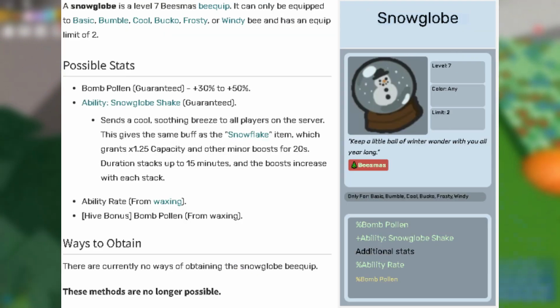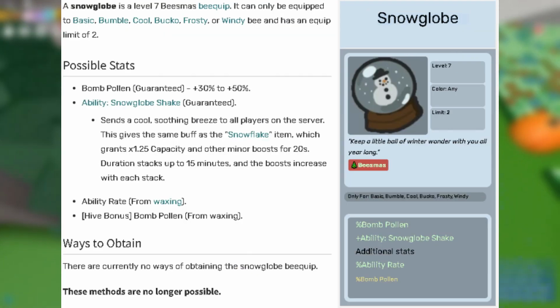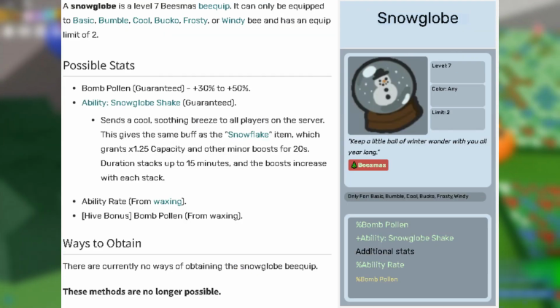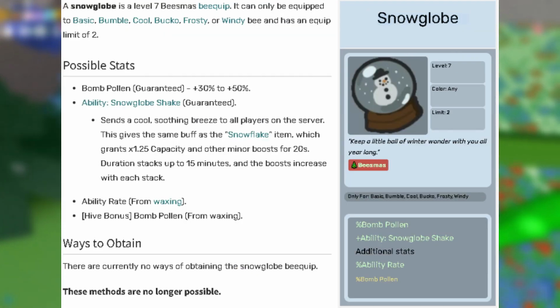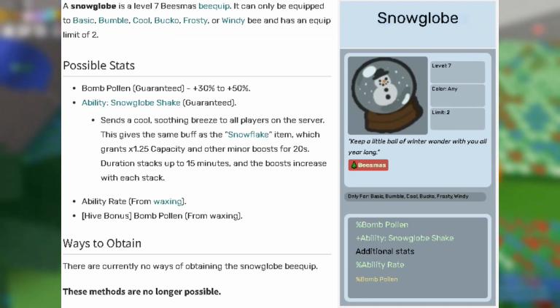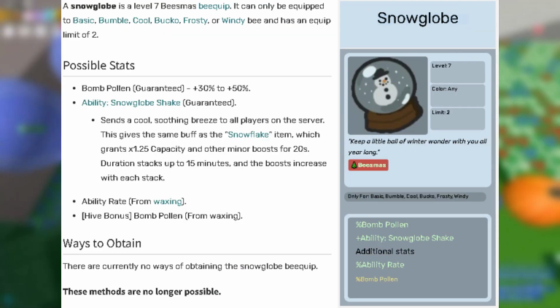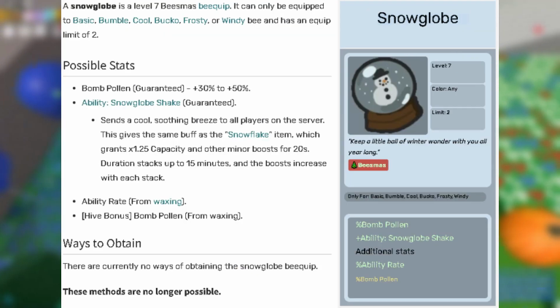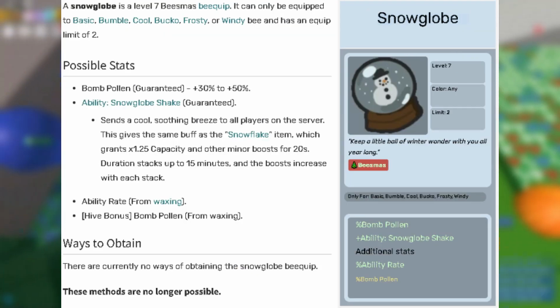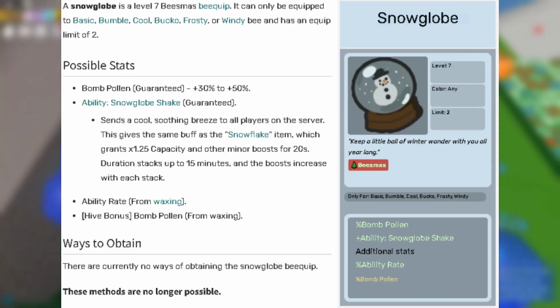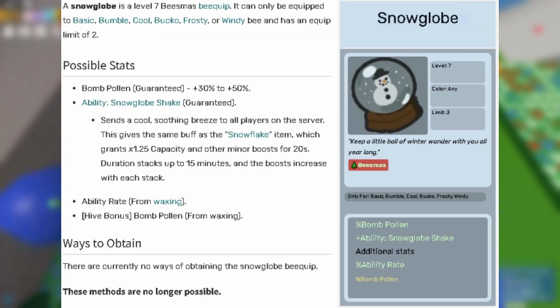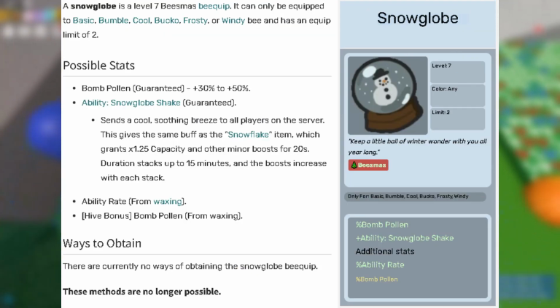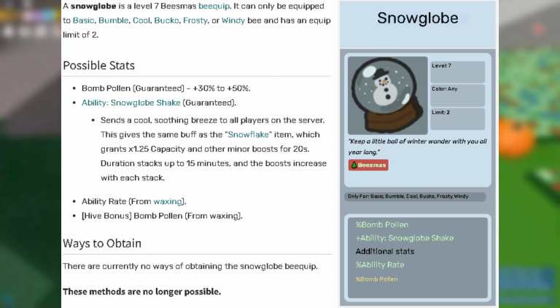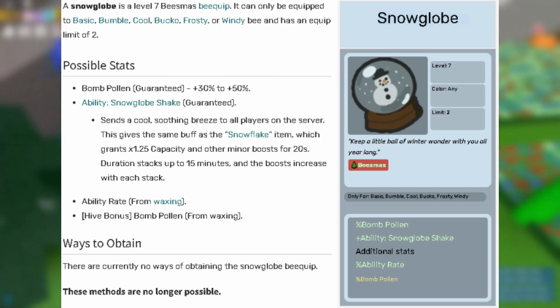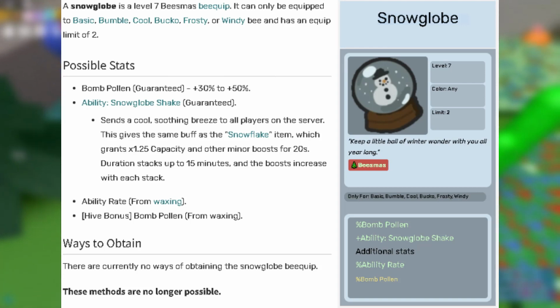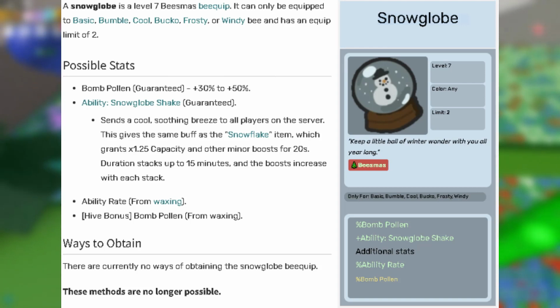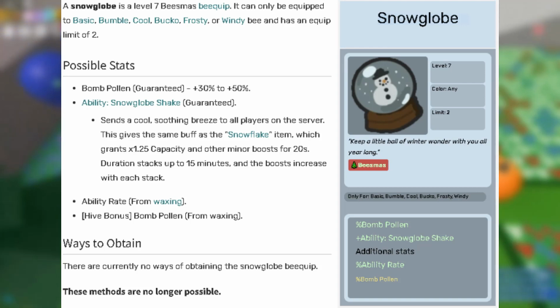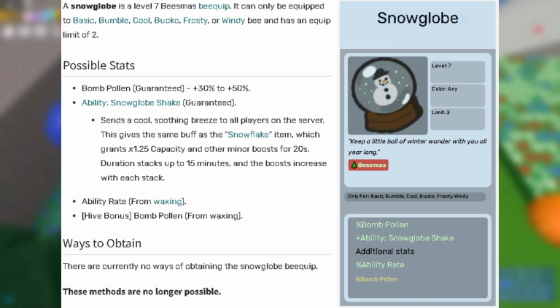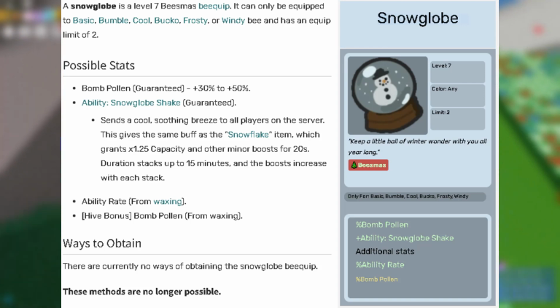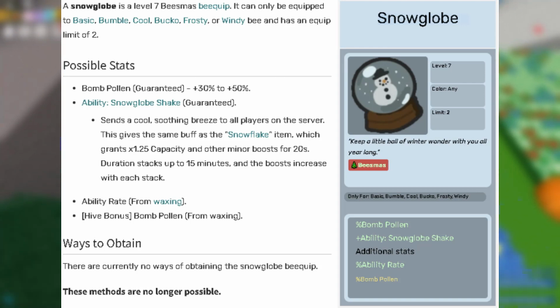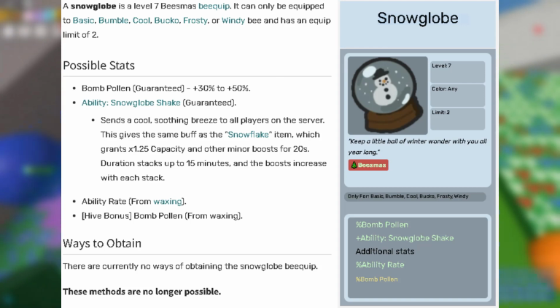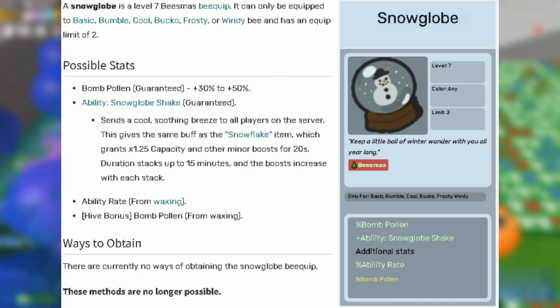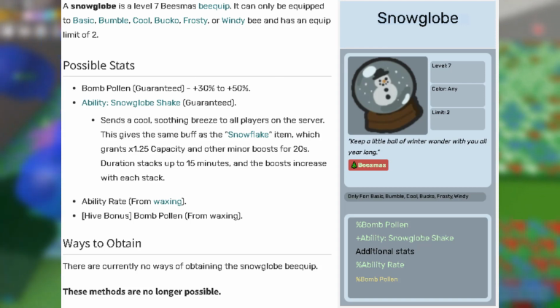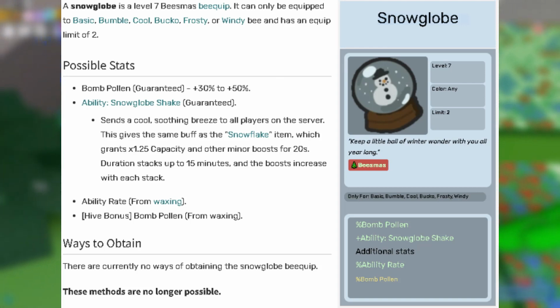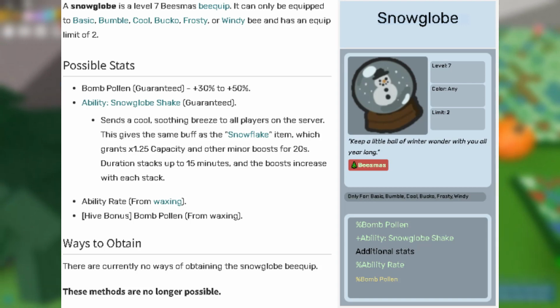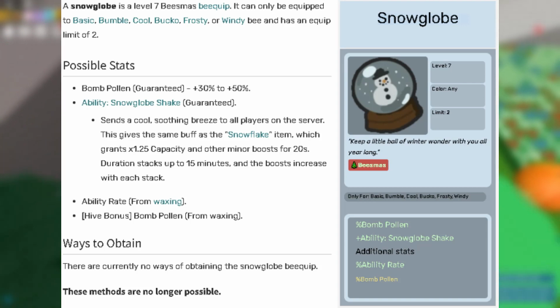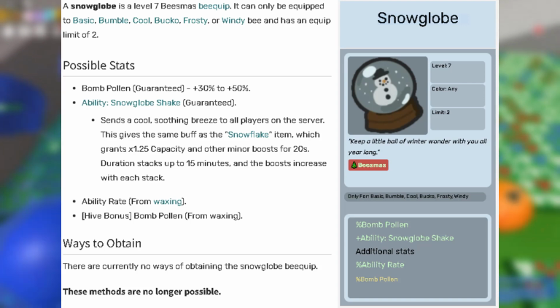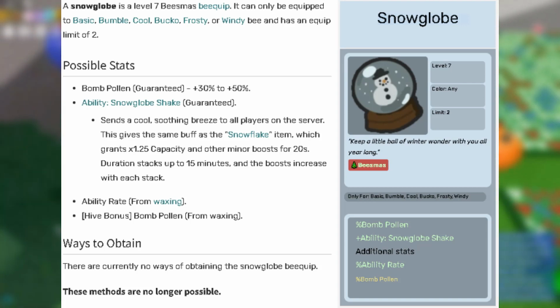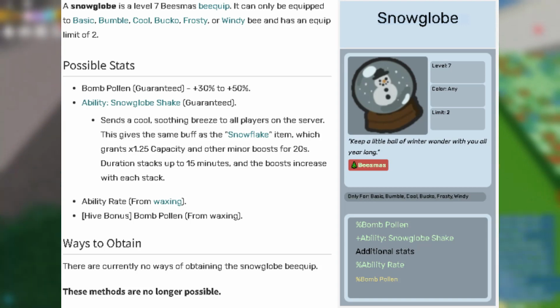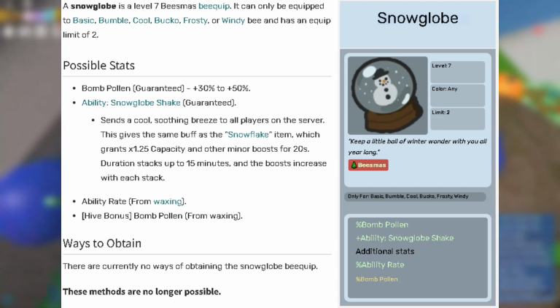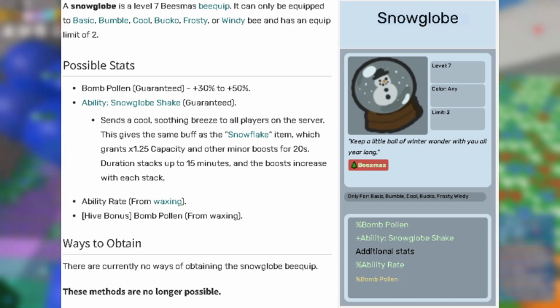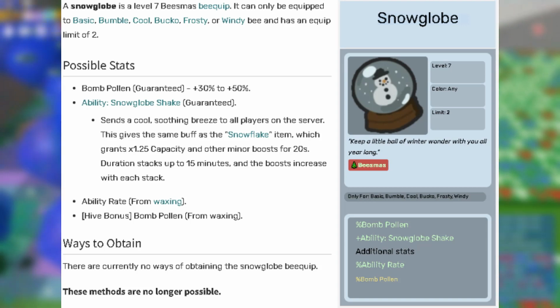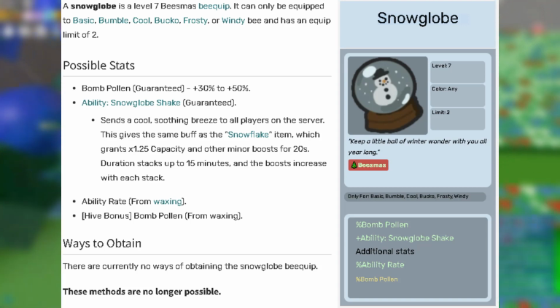Next is 1 snow globe. This is OP because it has an ability which drops a snowflake token that gives you the same stats a snowflake gives, so it's basically free snowflakes. From this you can also get 1% bomb pollen from waxing, so overall this is an amazing bquip.